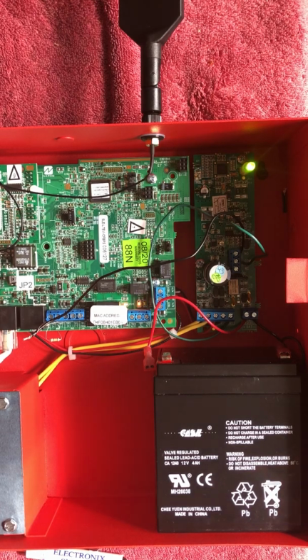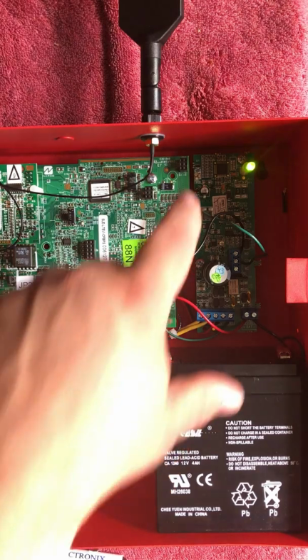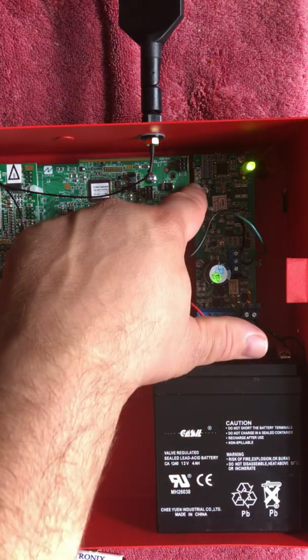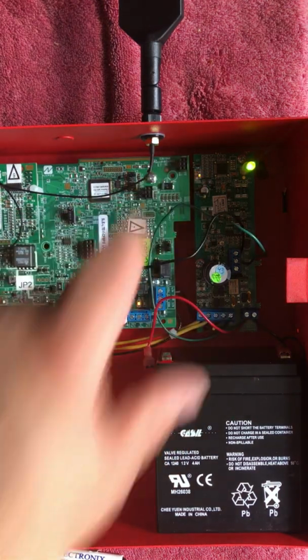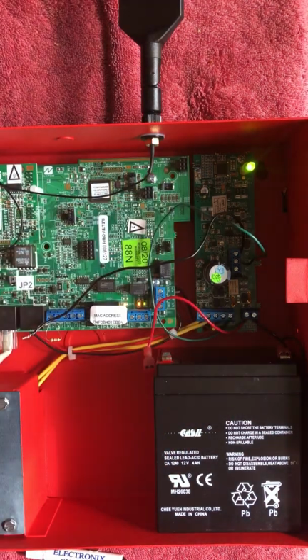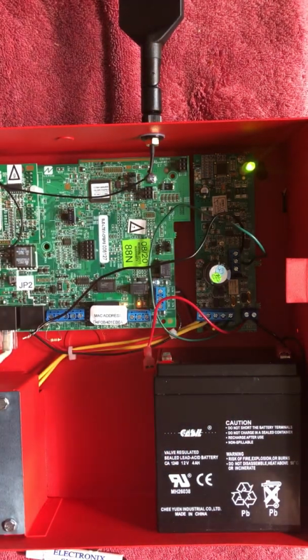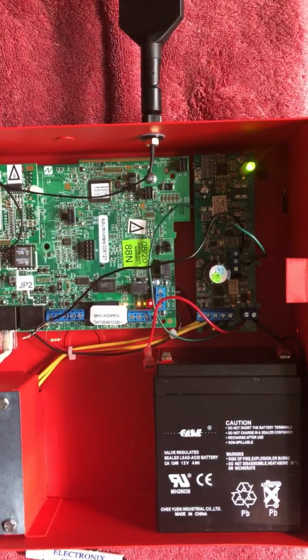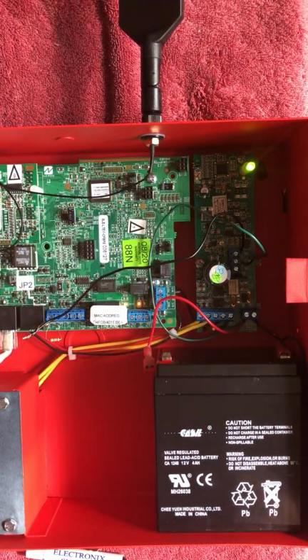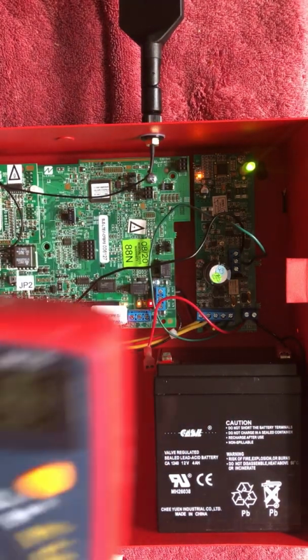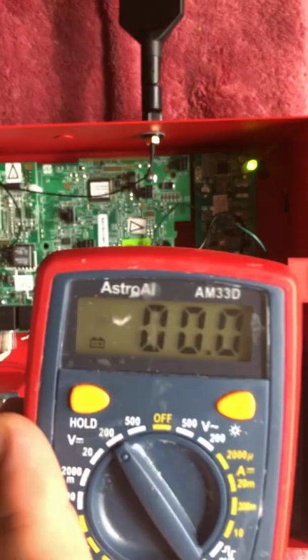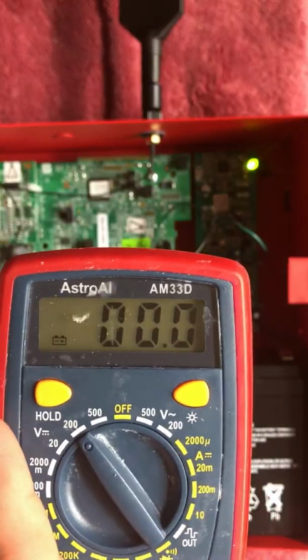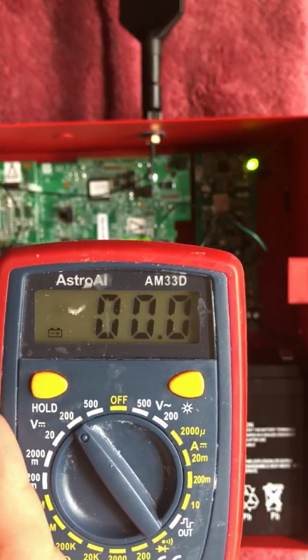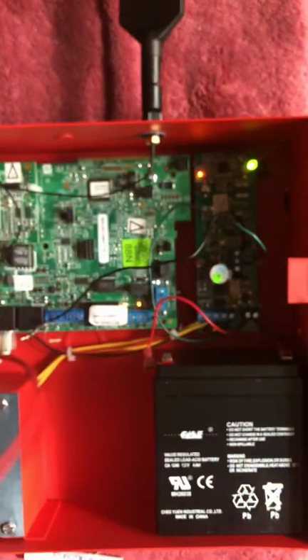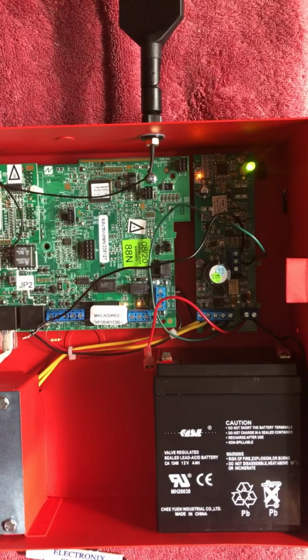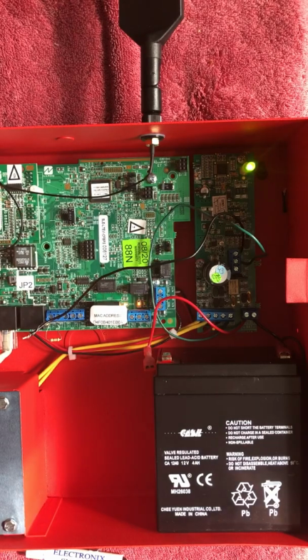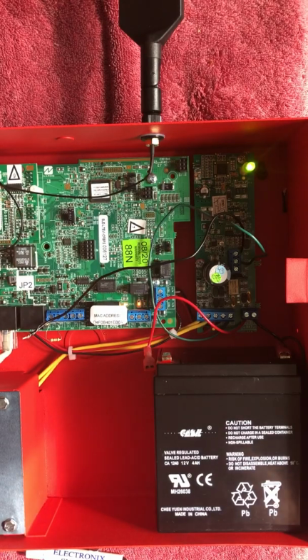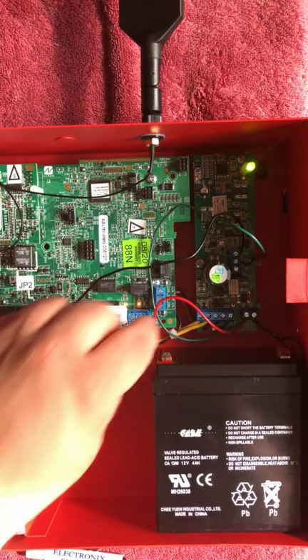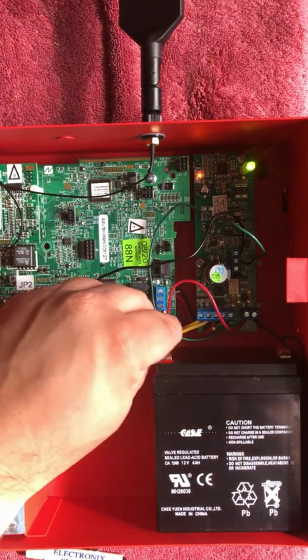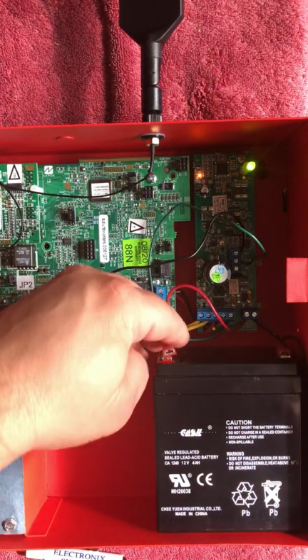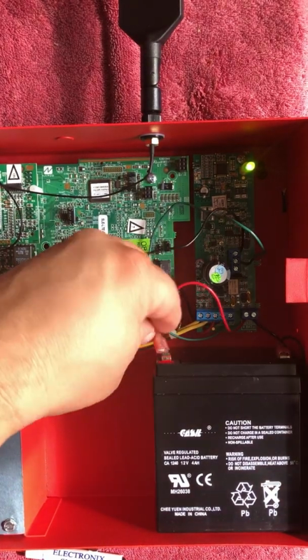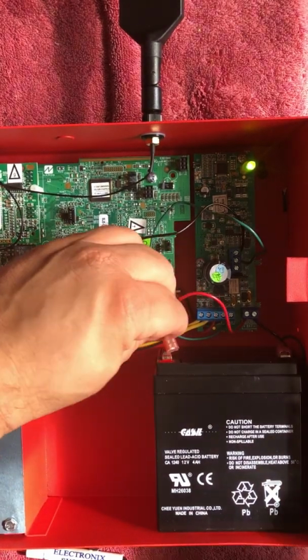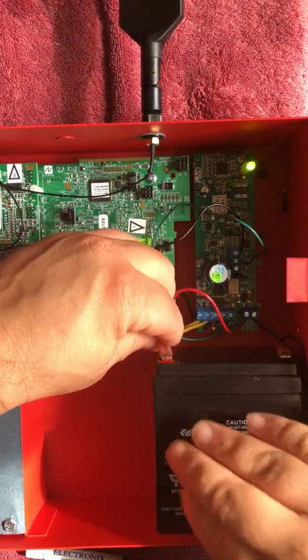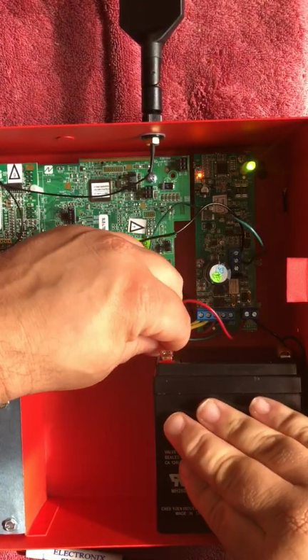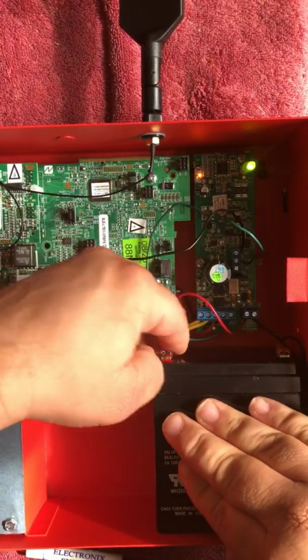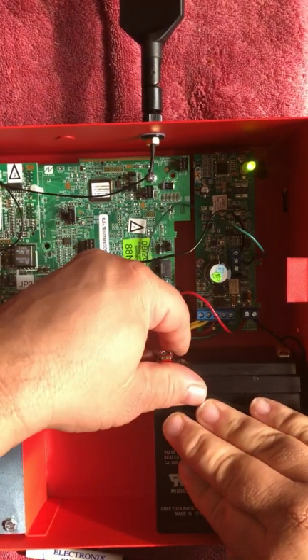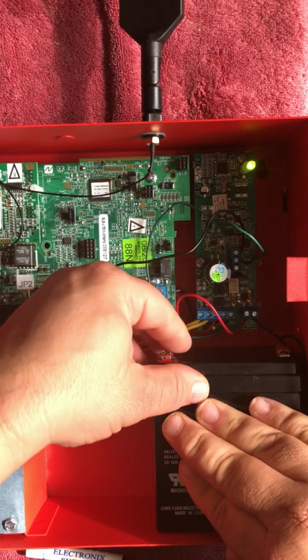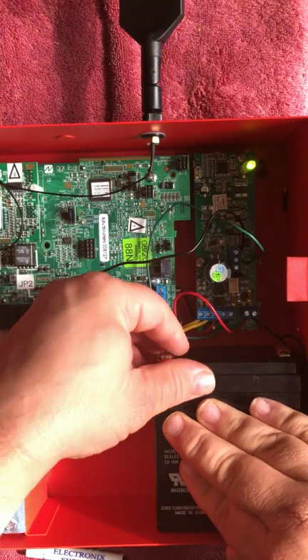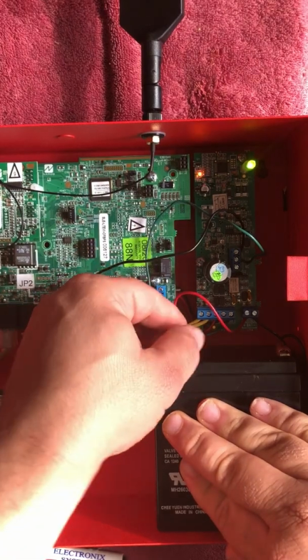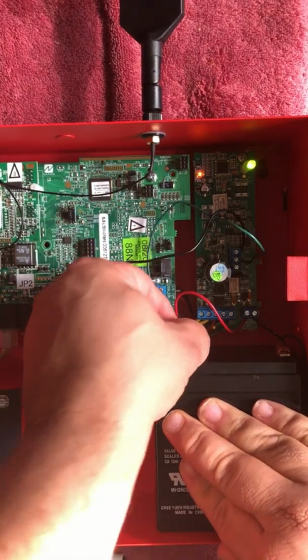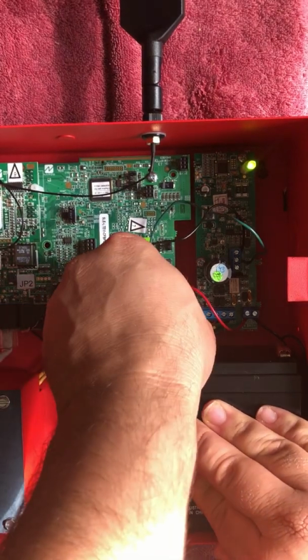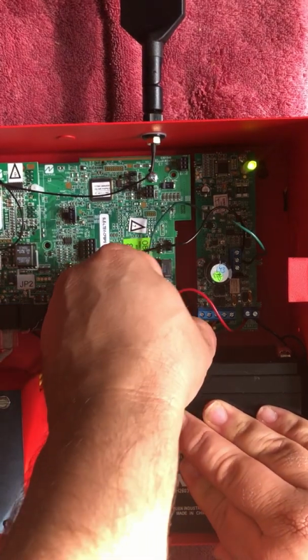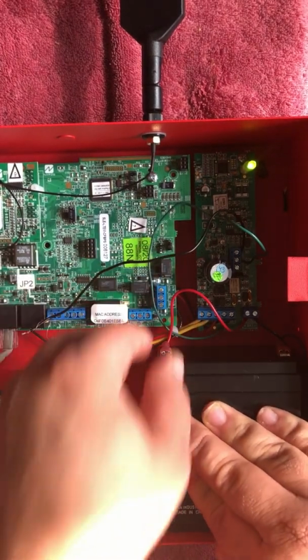As we can see, we're getting two blinks, which indicates a battery trouble. And now we've dropped voltage to Telco 2. Reconnecting the battery will clear the trouble.